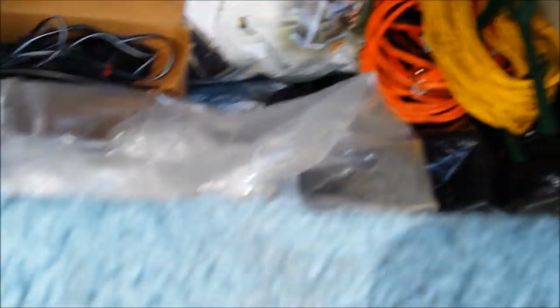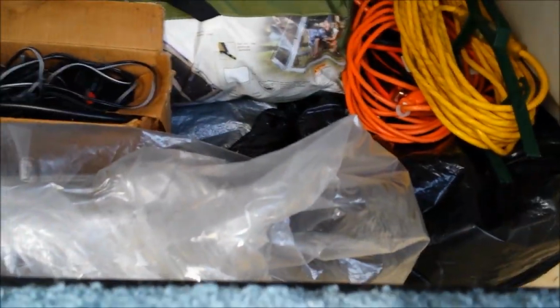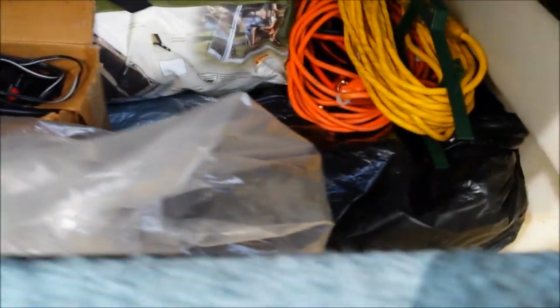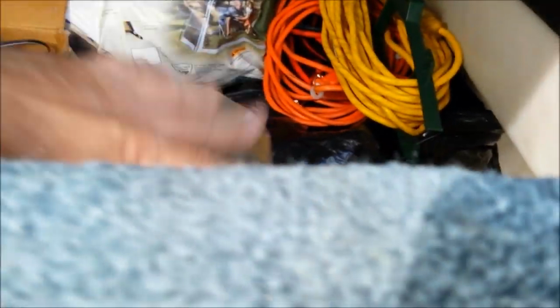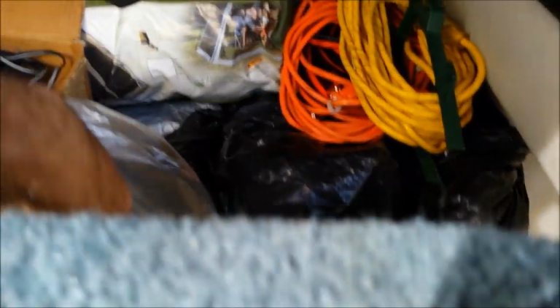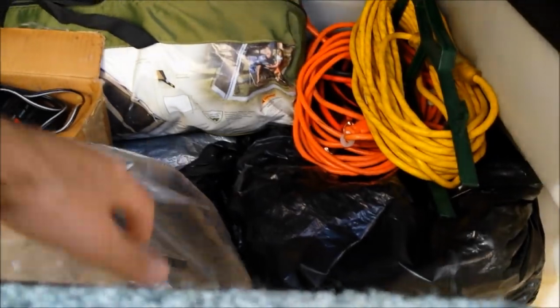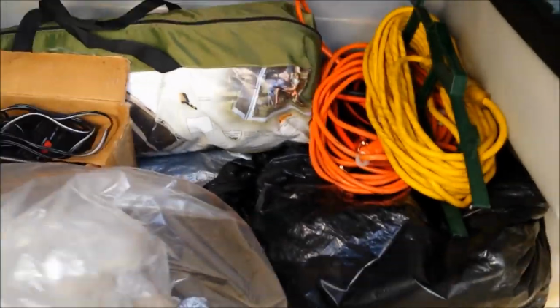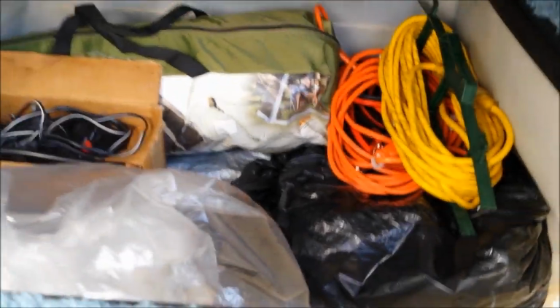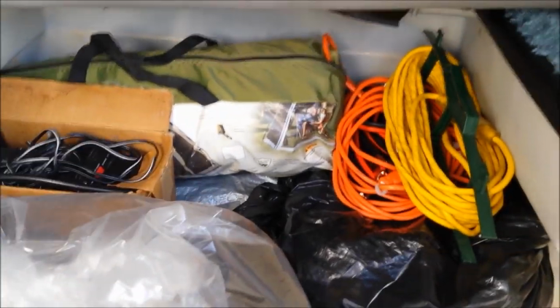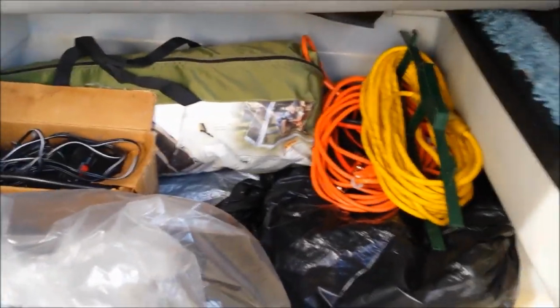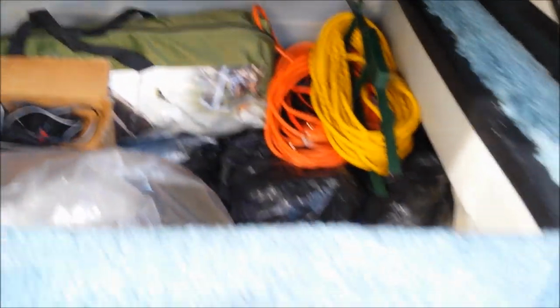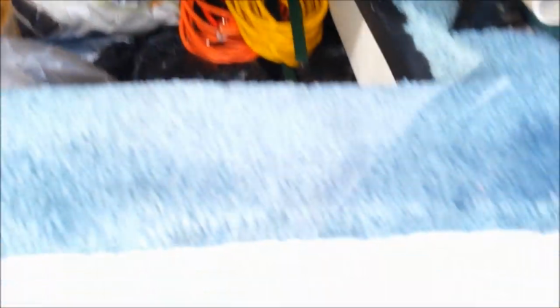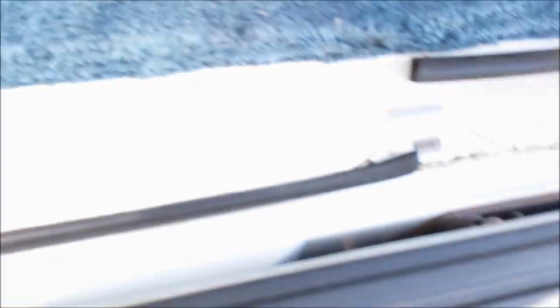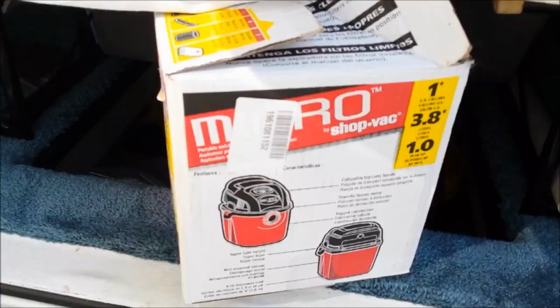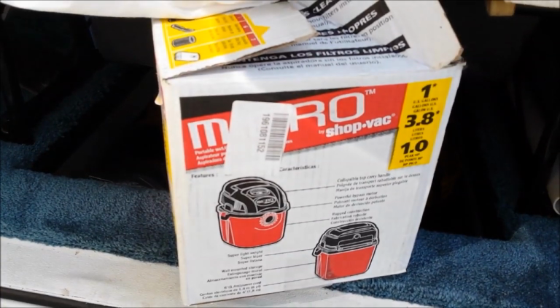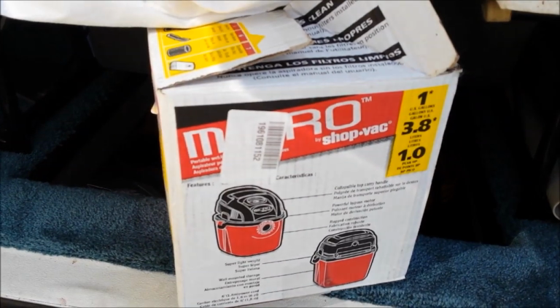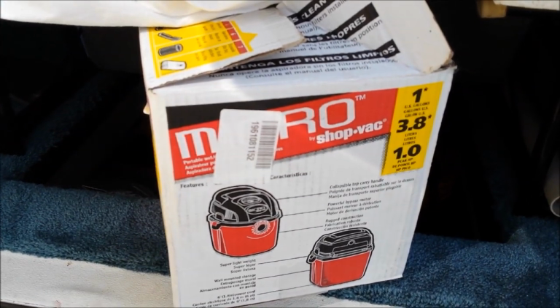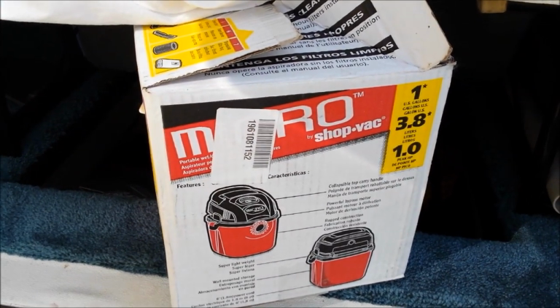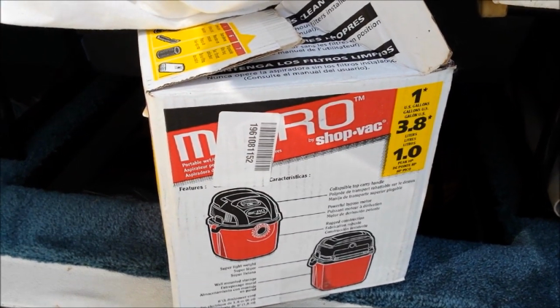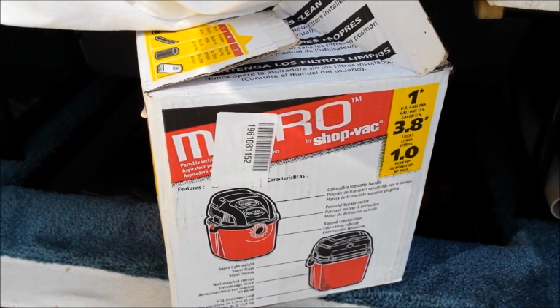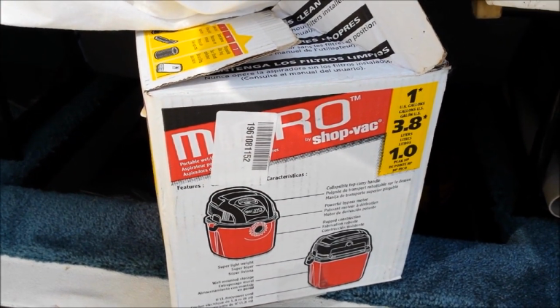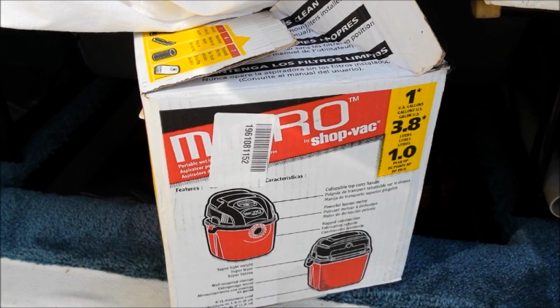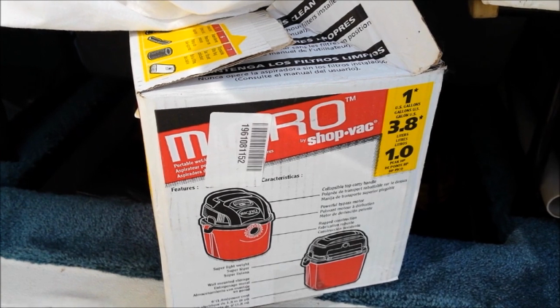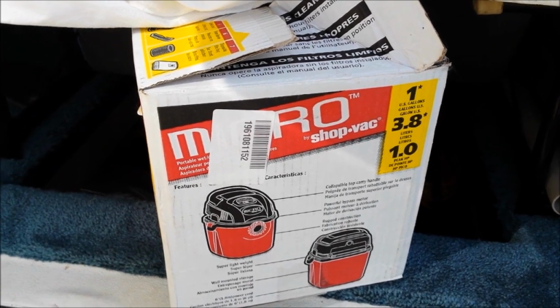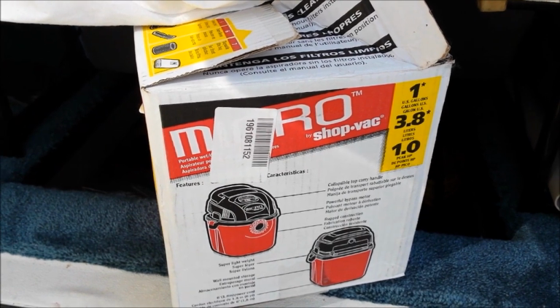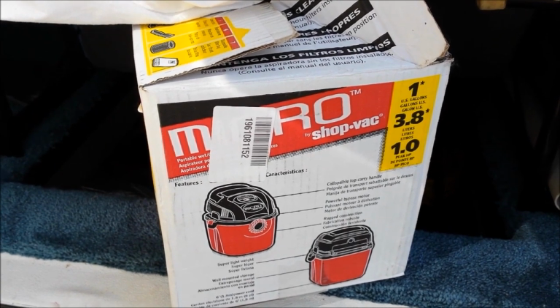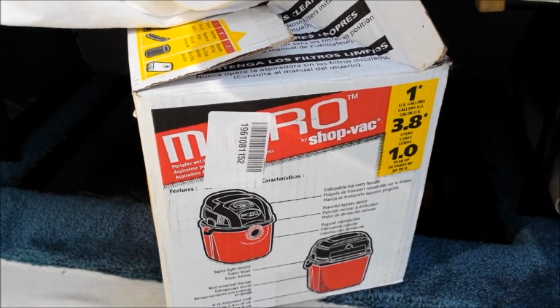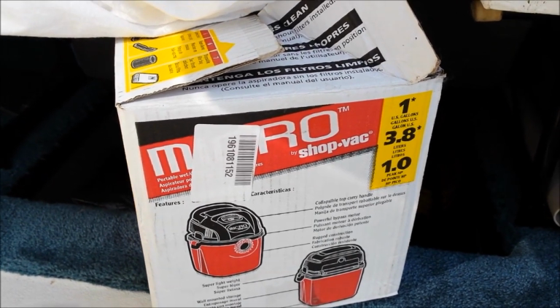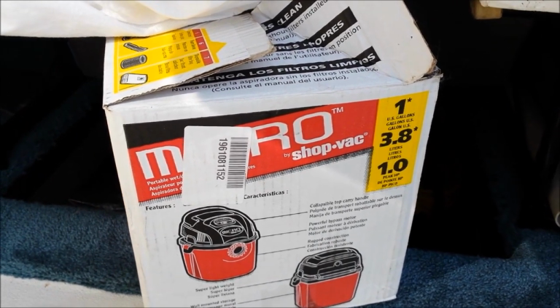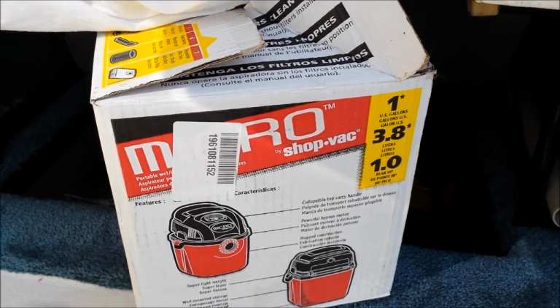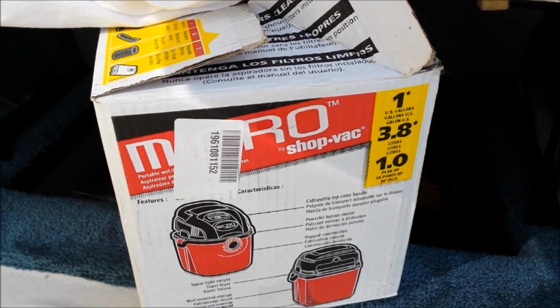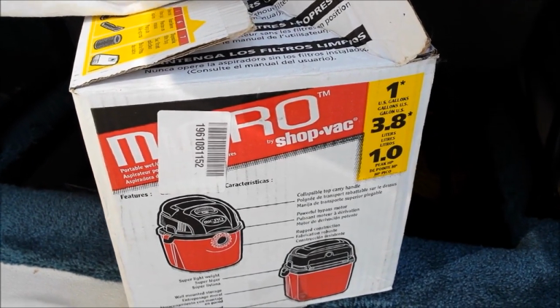Next to go in is my propane grill, and you can see that fits in there pretty well. I still have lots of room.